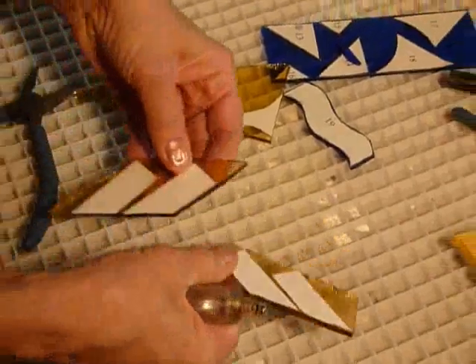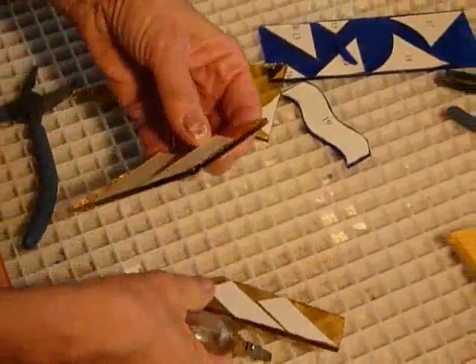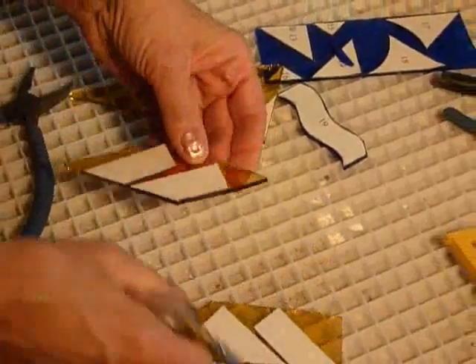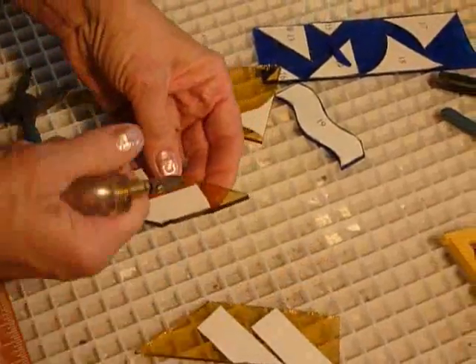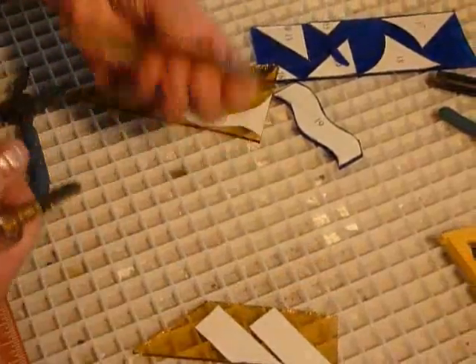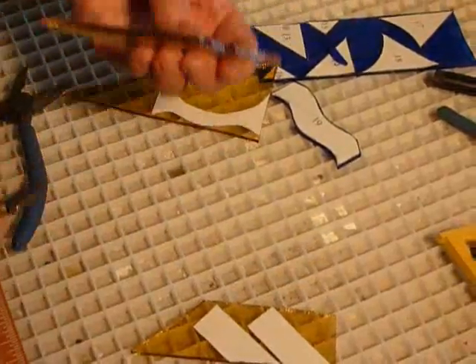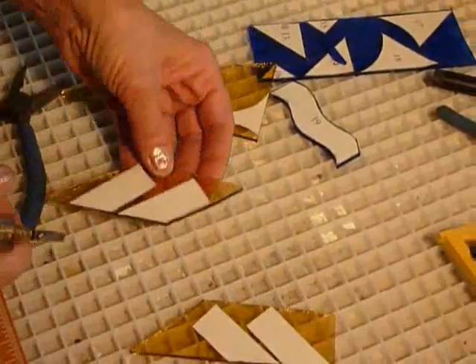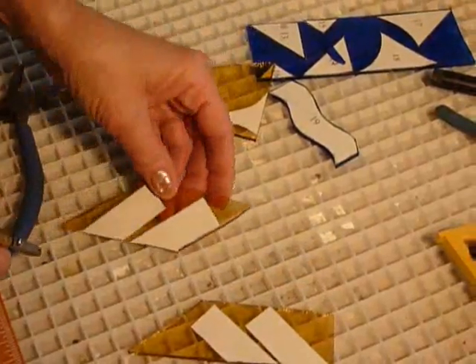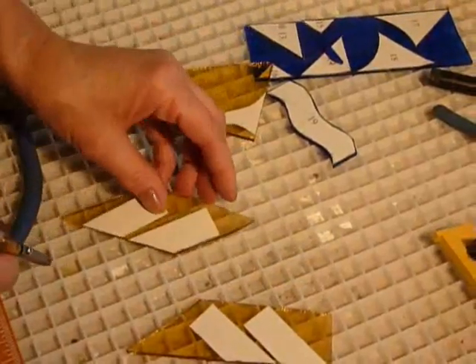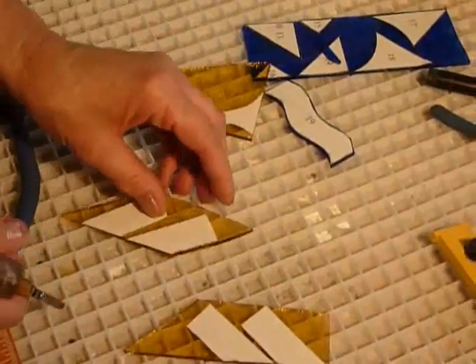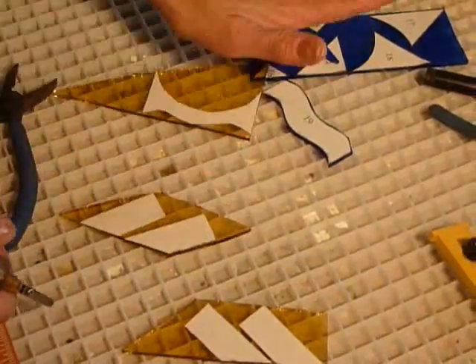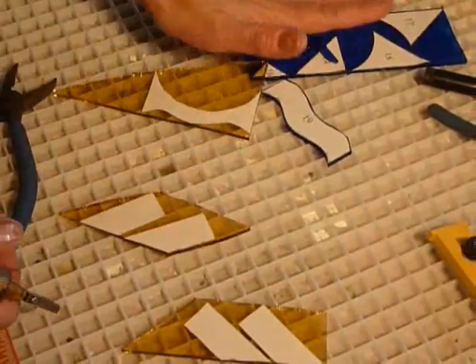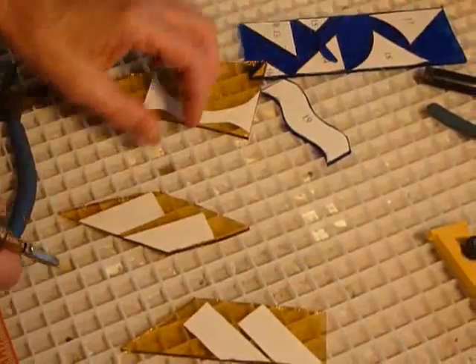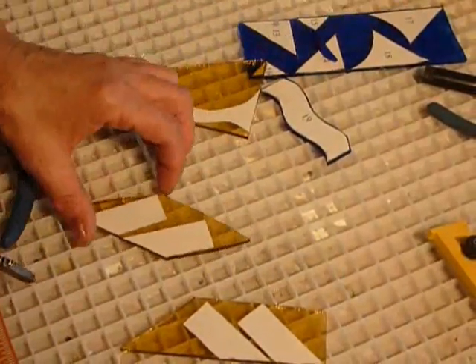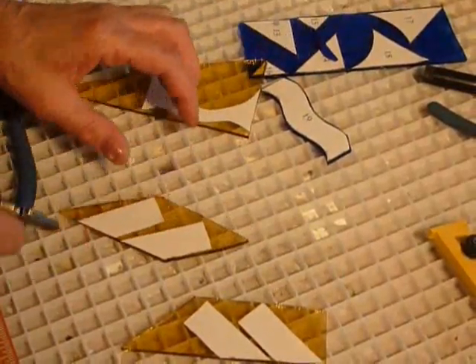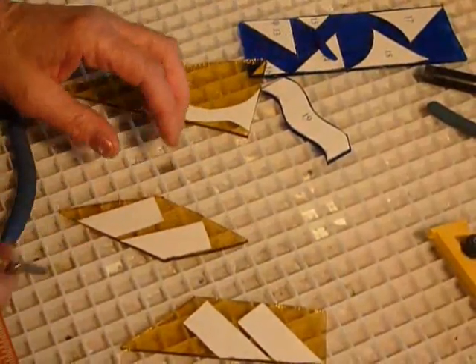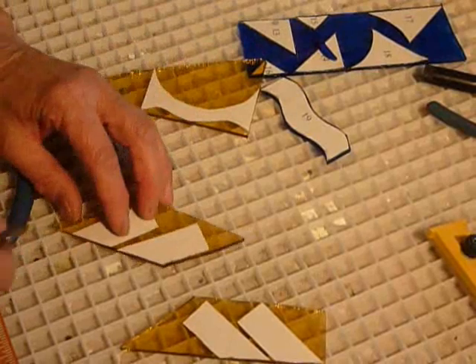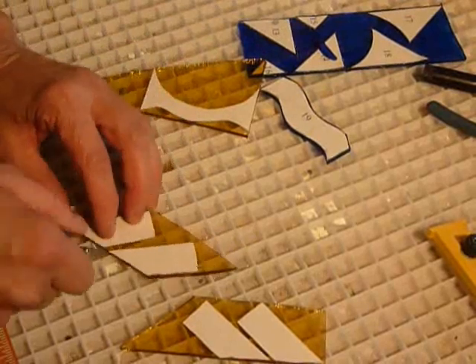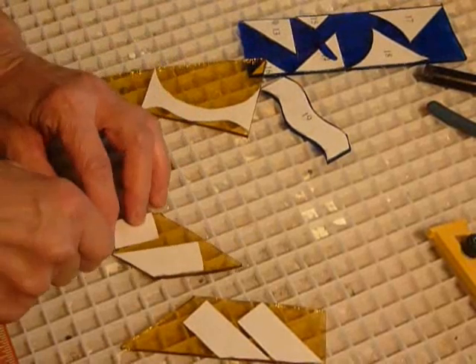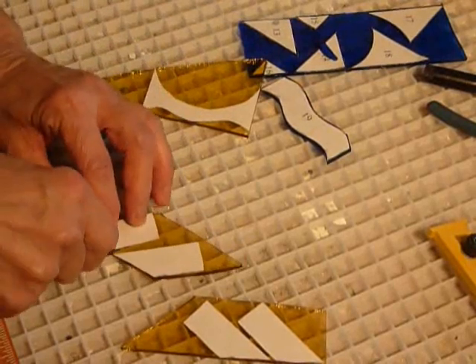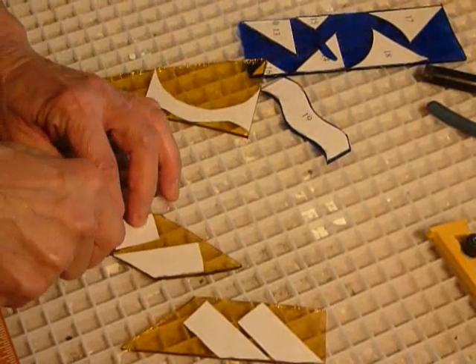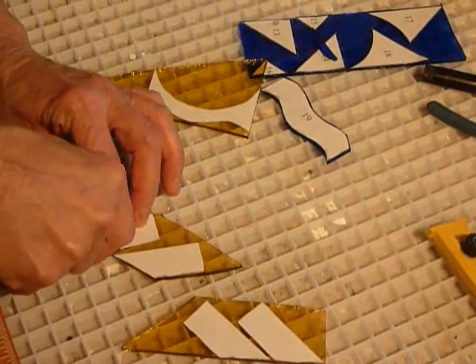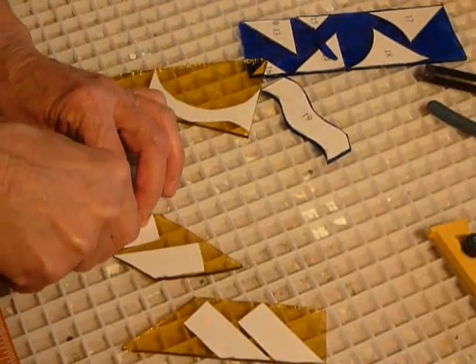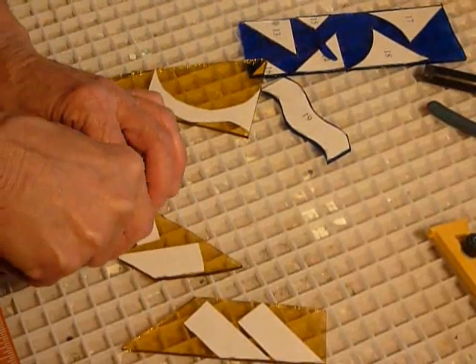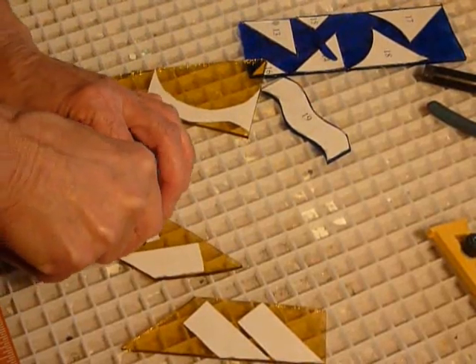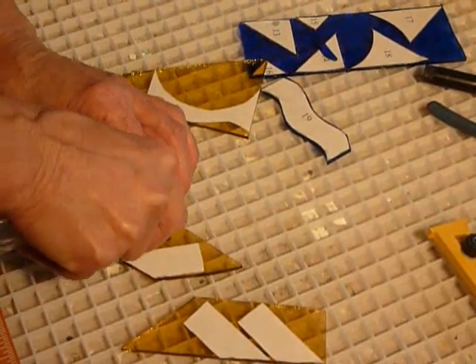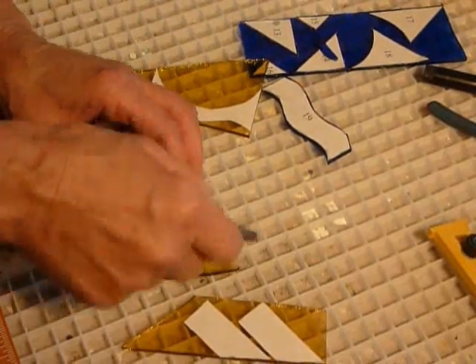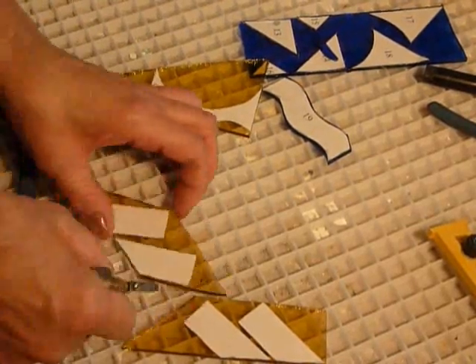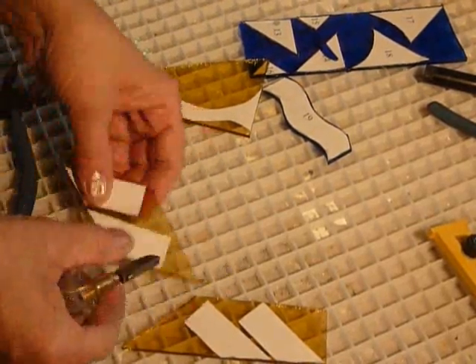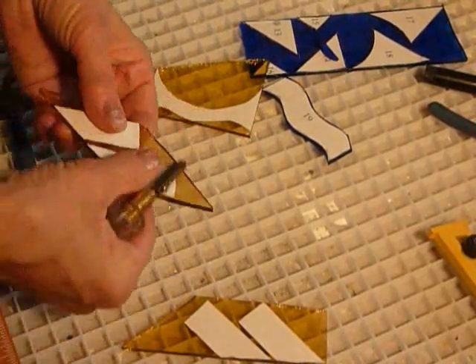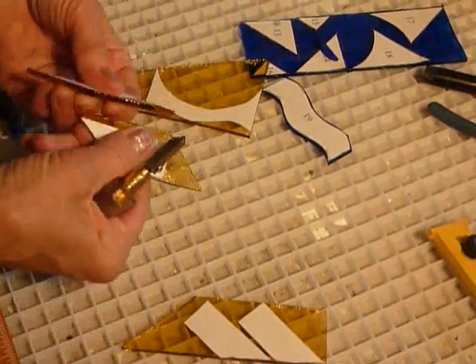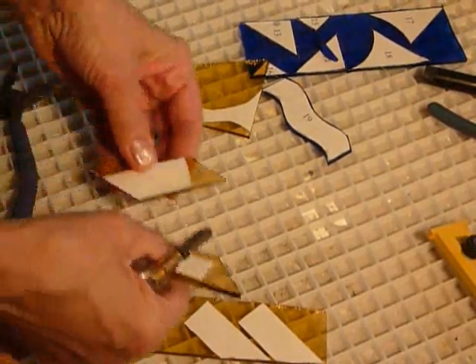That's a thicker glass — I can feel the thickness, it's a little bit harder to cut than the other one was, so you just have to be patient and make sure your scores are strong.